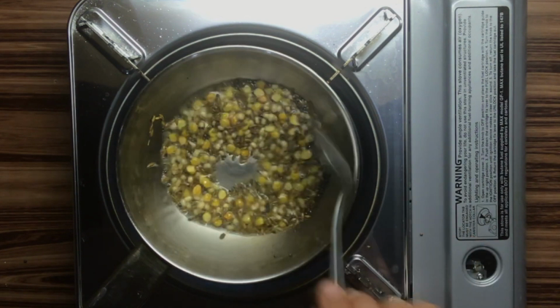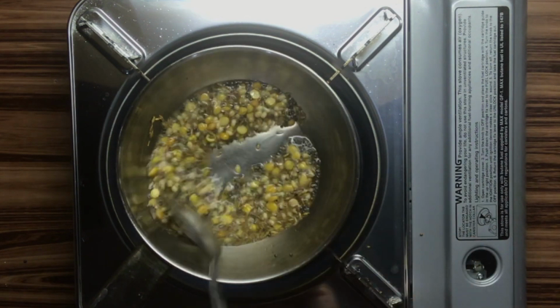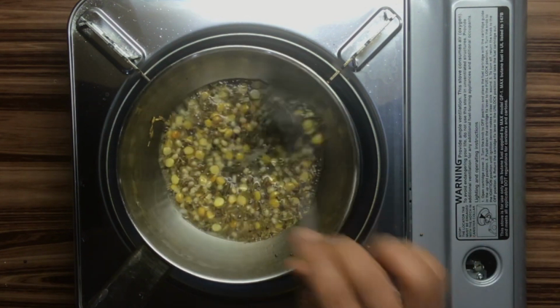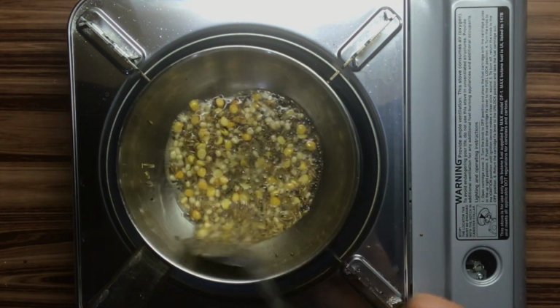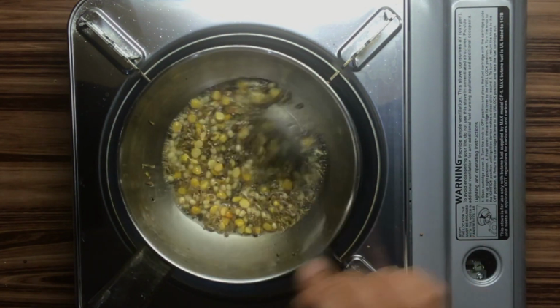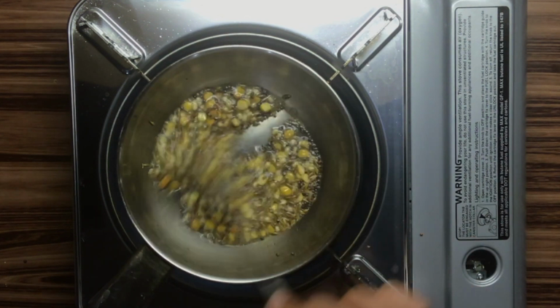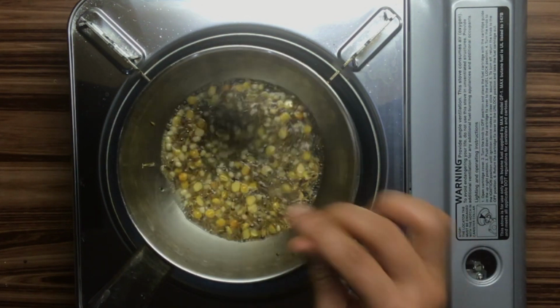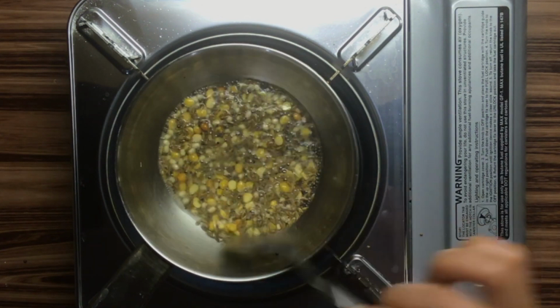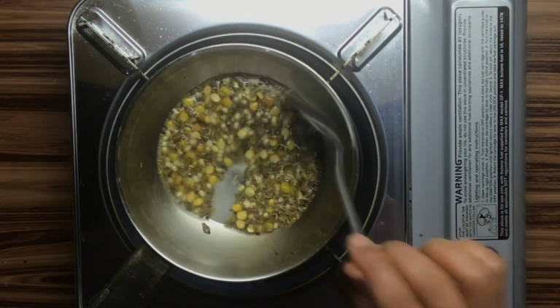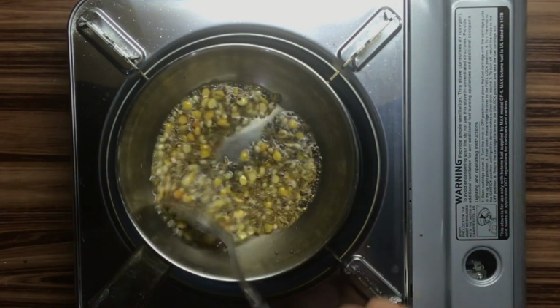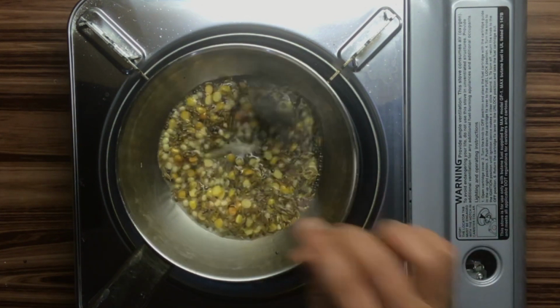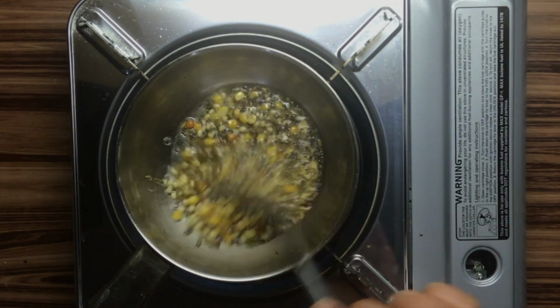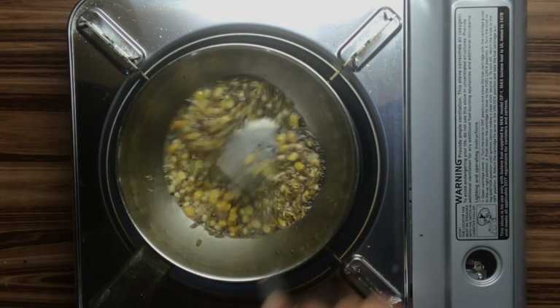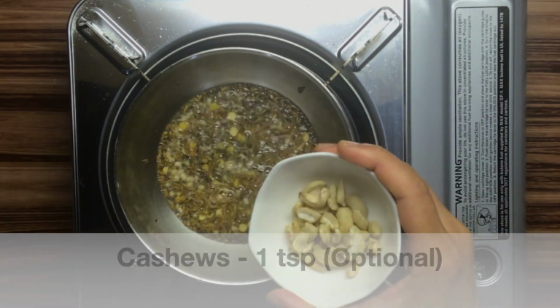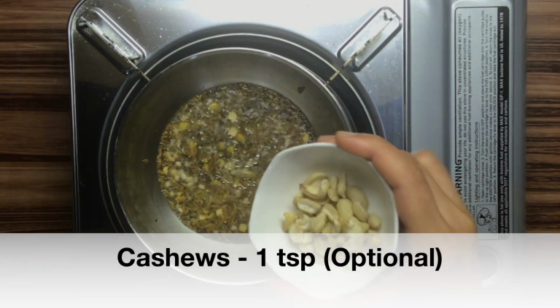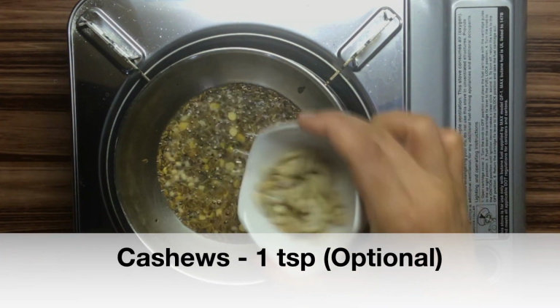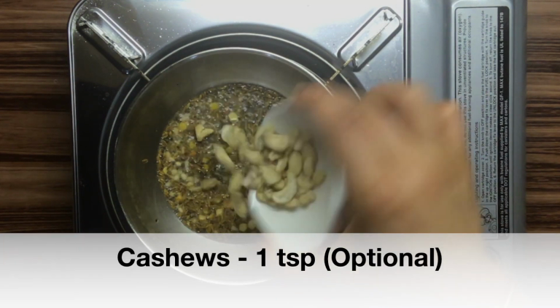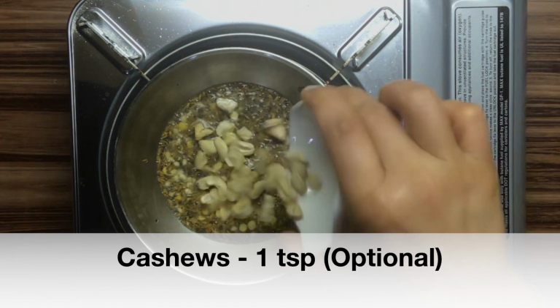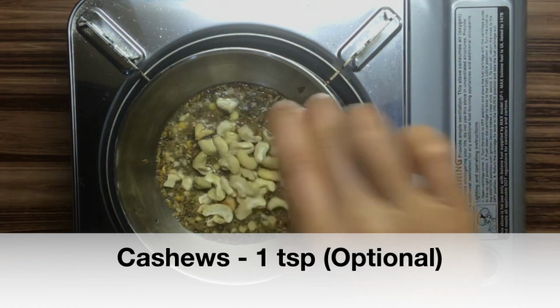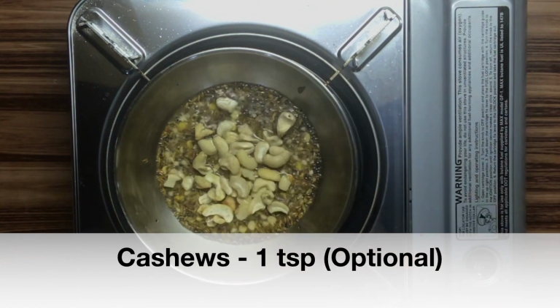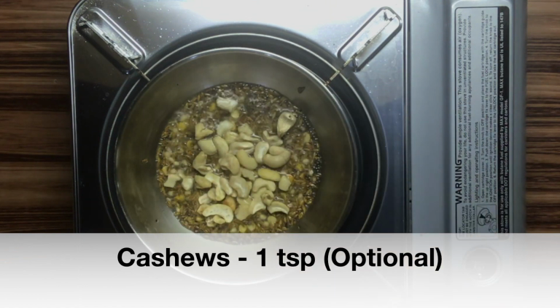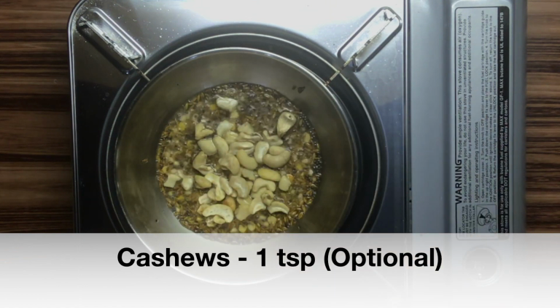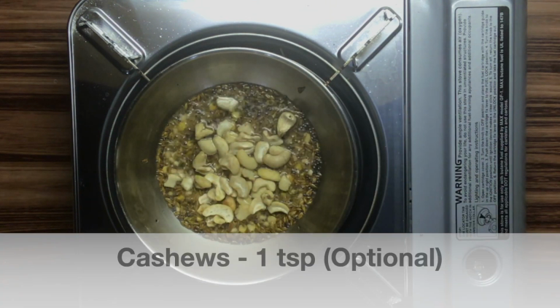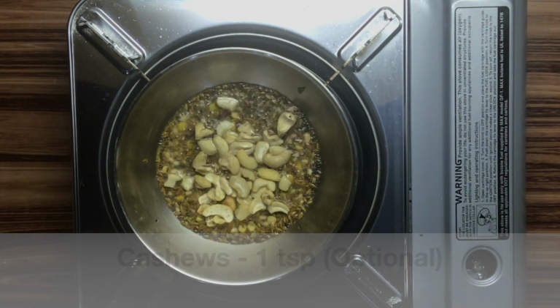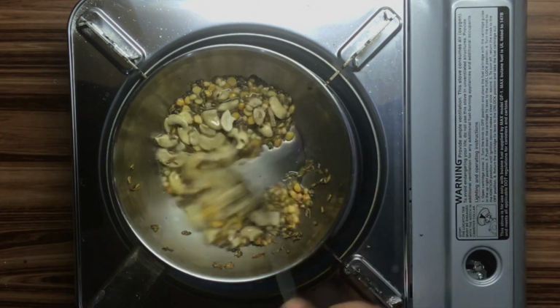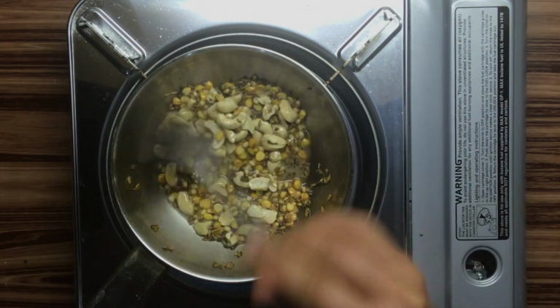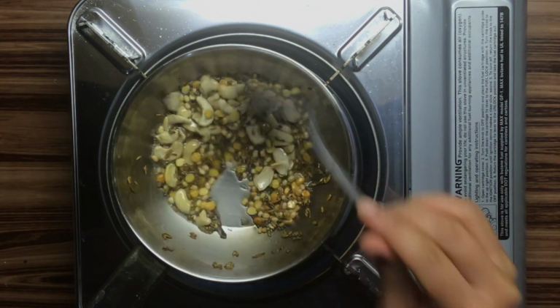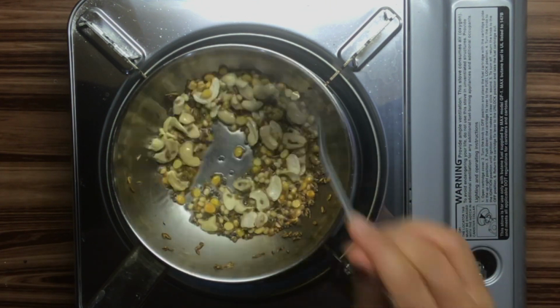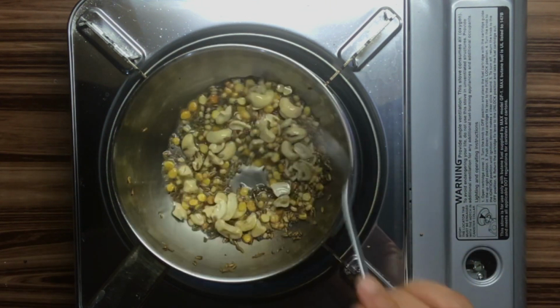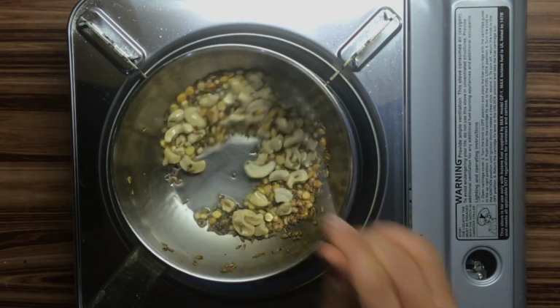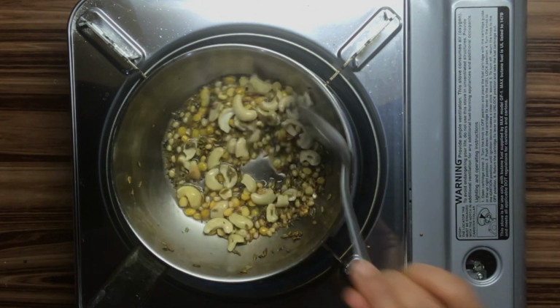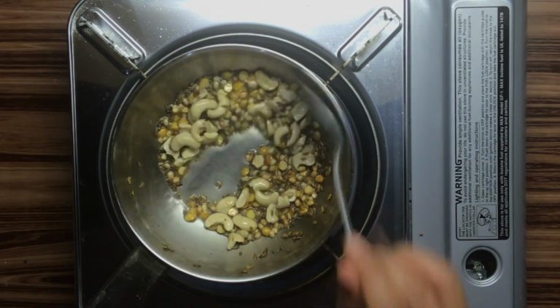I am going to add a little to it. This is totally optional. I am going to add a little to it.